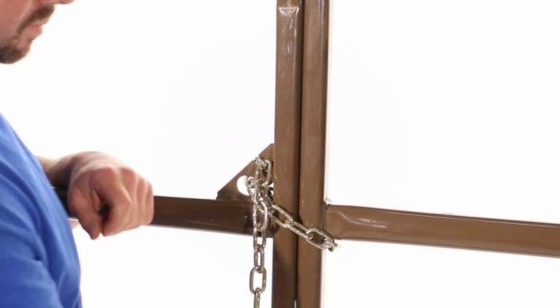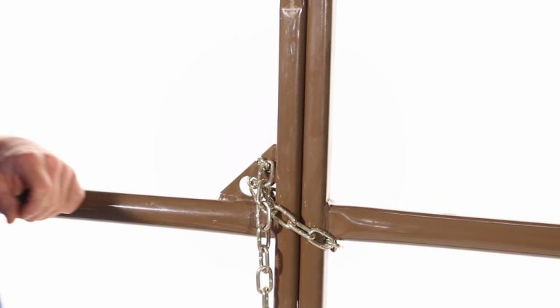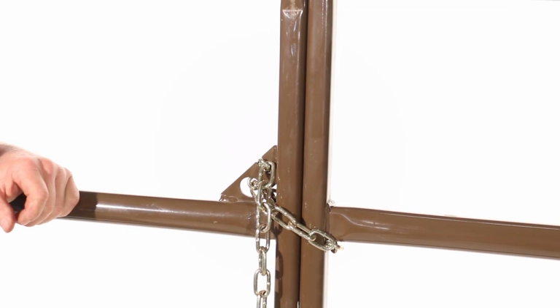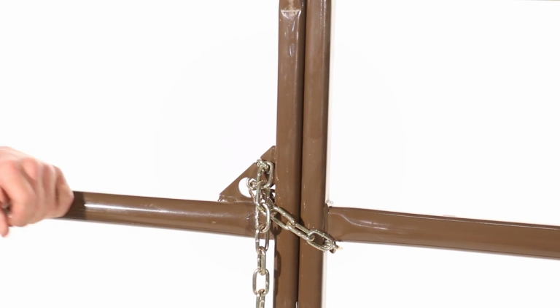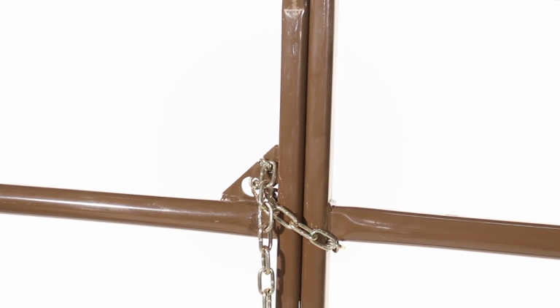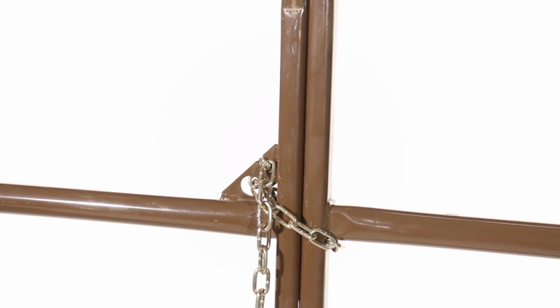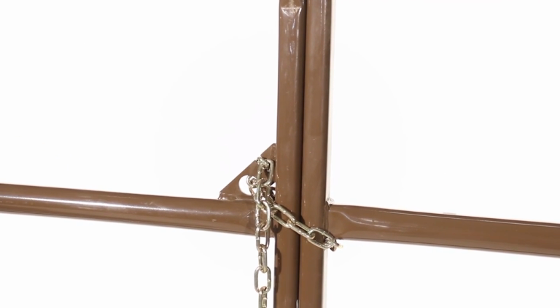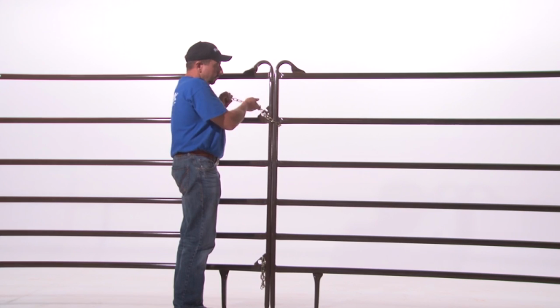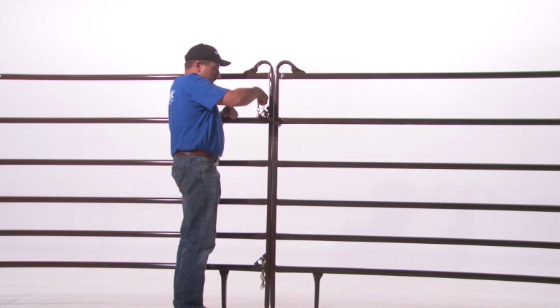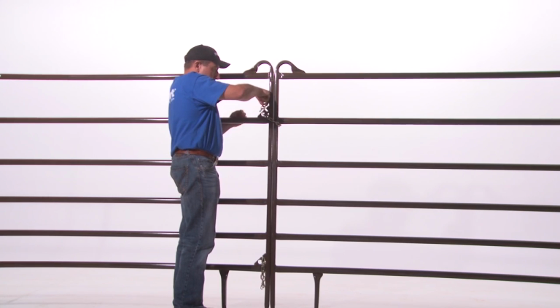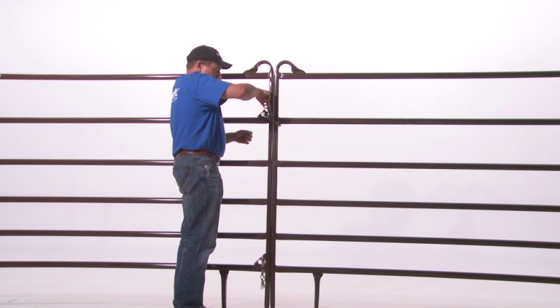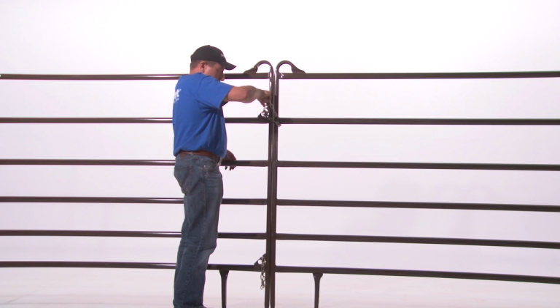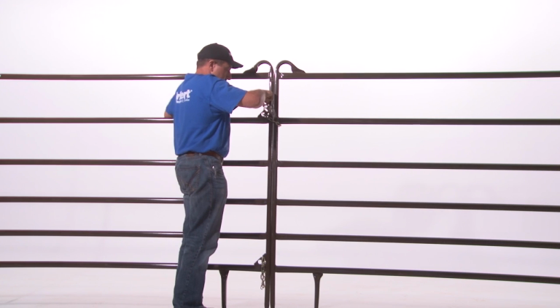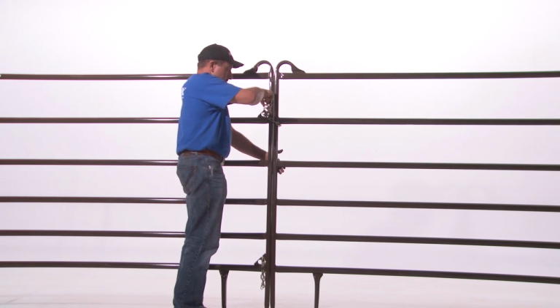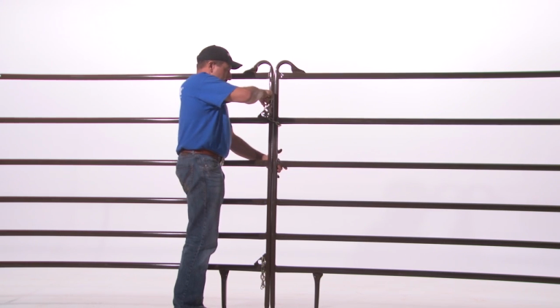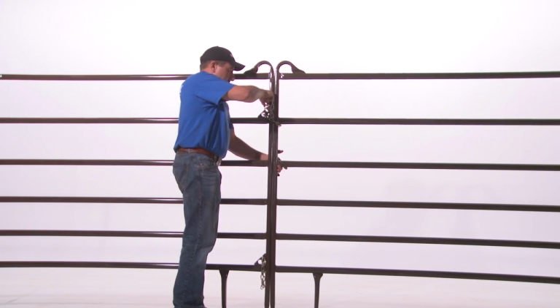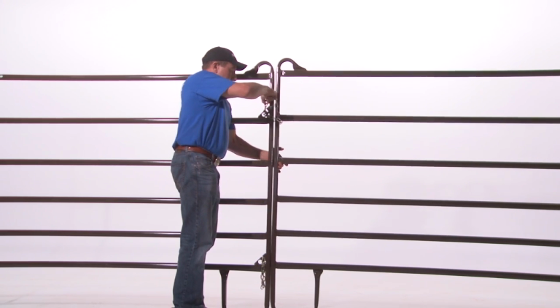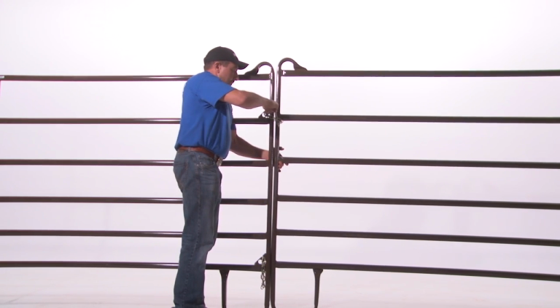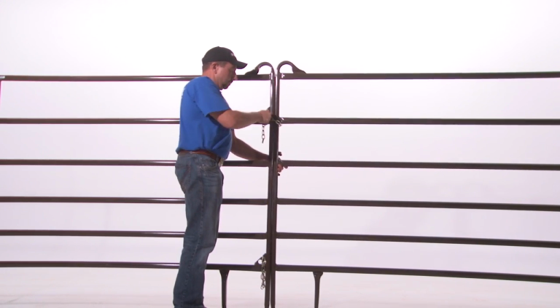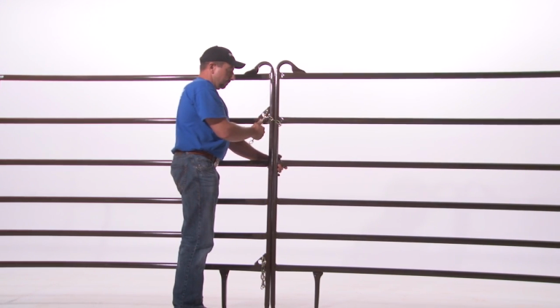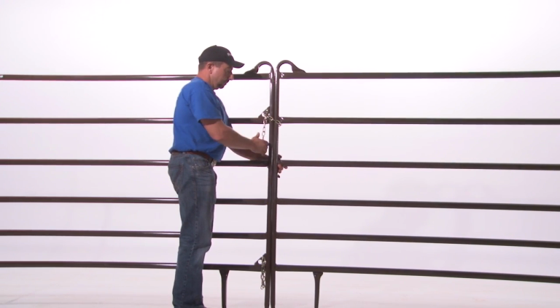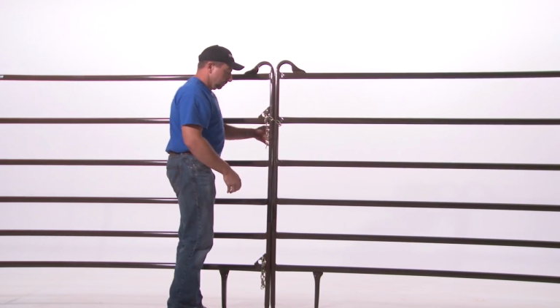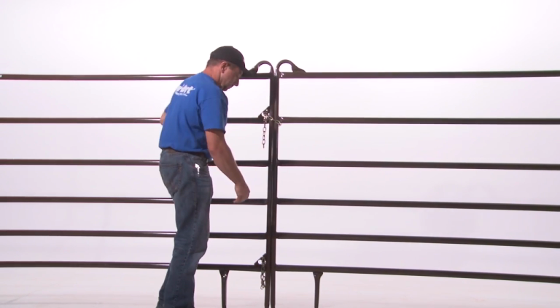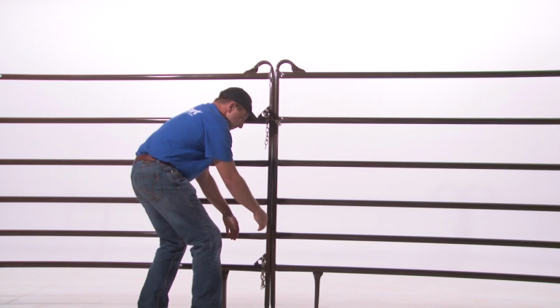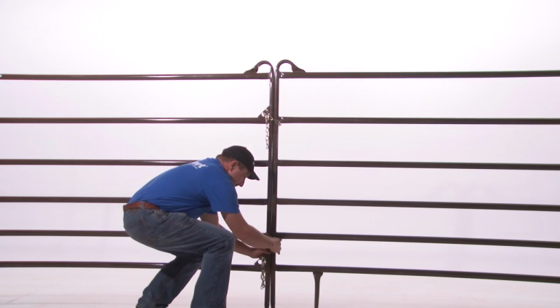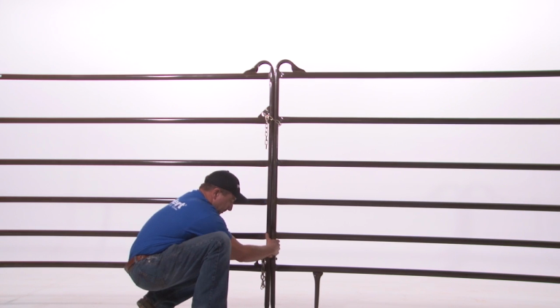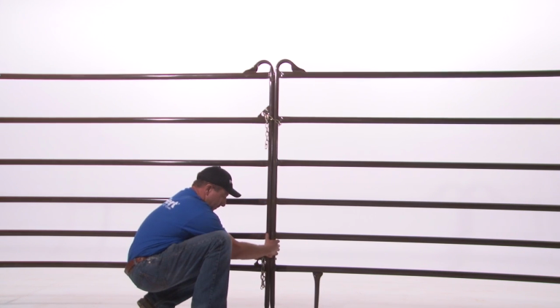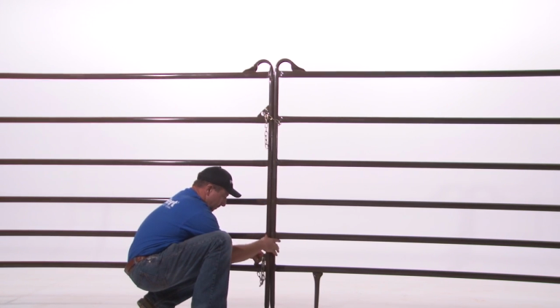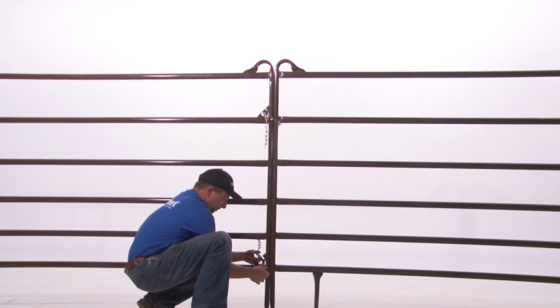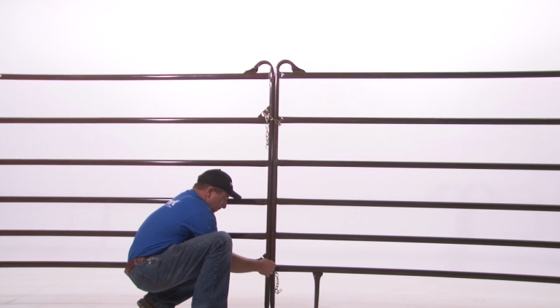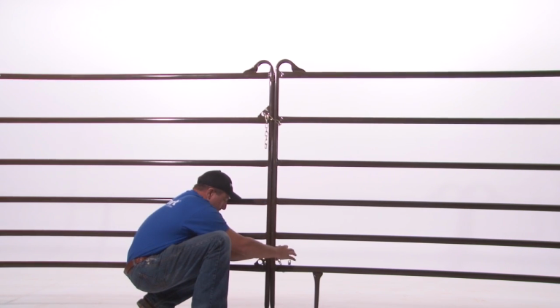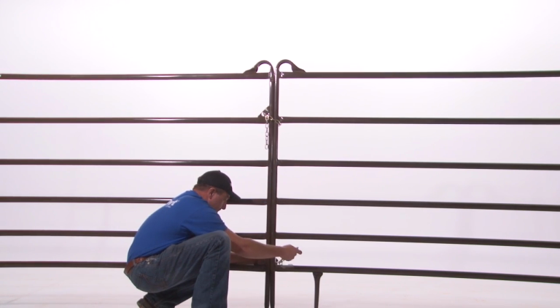Now pick up the panel you're chaining to just enough to get that chain link into the slot. This is the secret to good chaining — making a tight connection. Now the weight of the panel is properly pulling on the chain. Be sure not to overdo this; you don't want to pull so tightly that one panel is not level with the other.